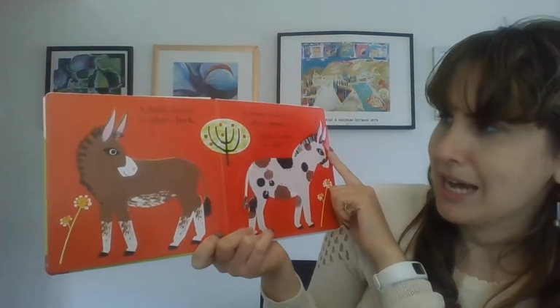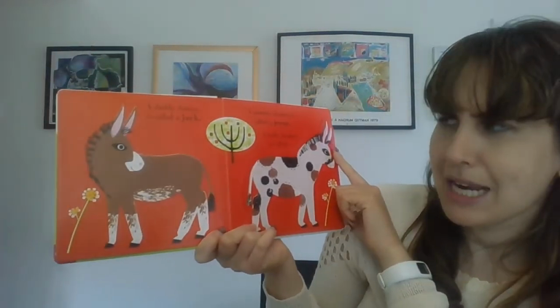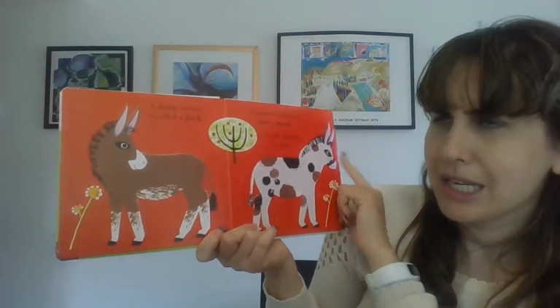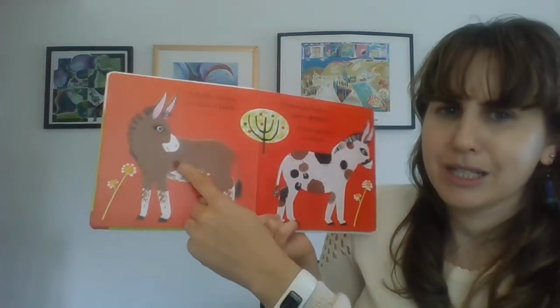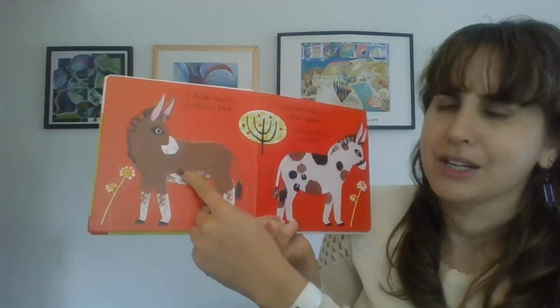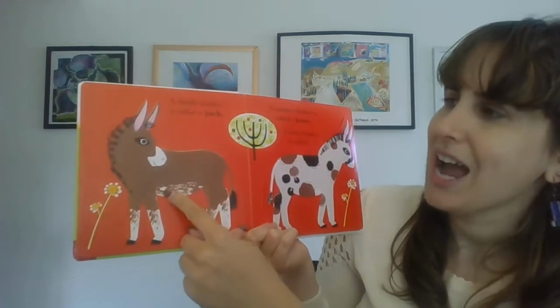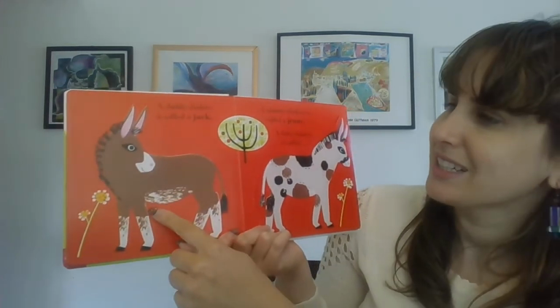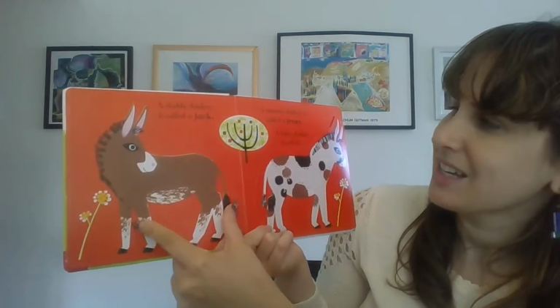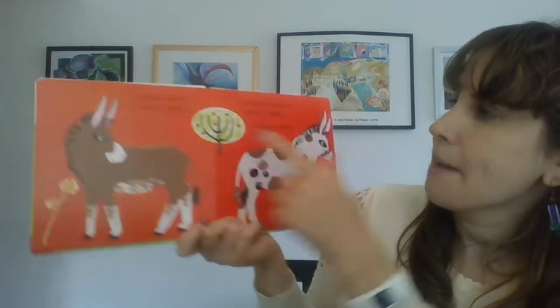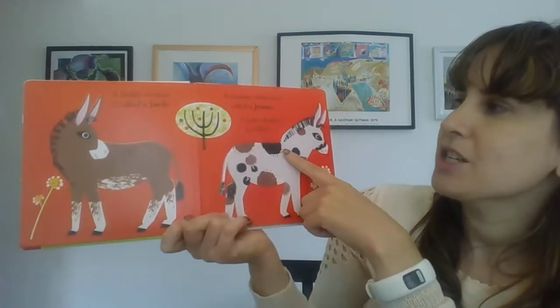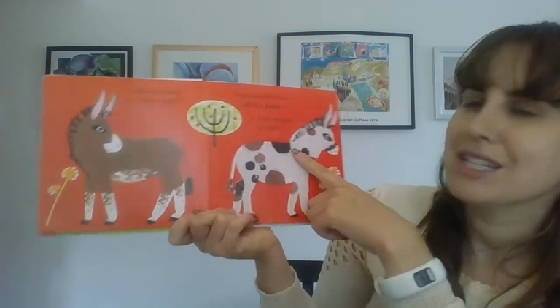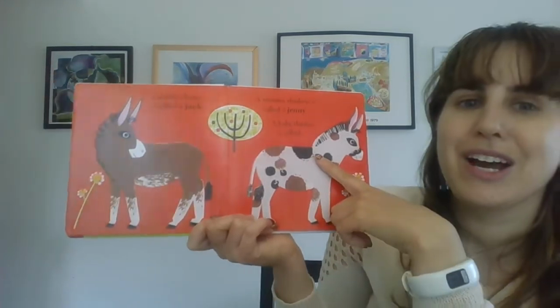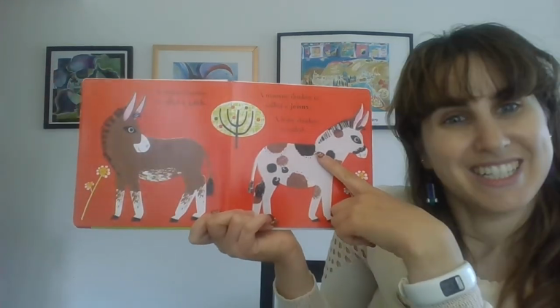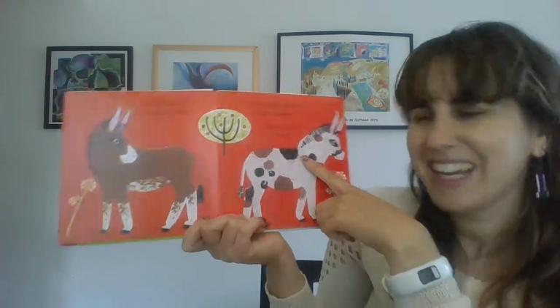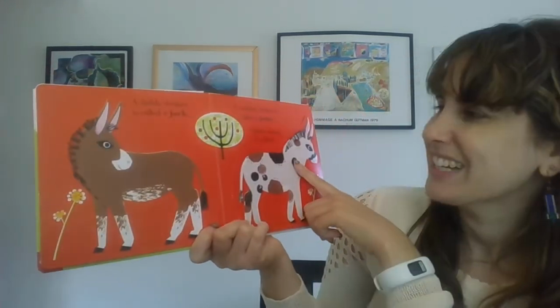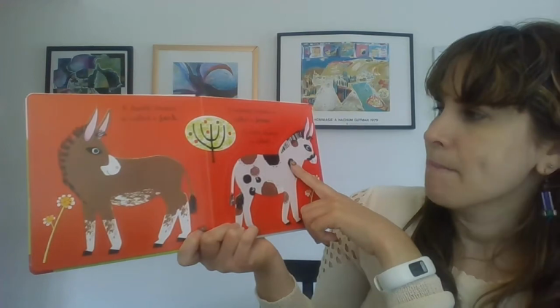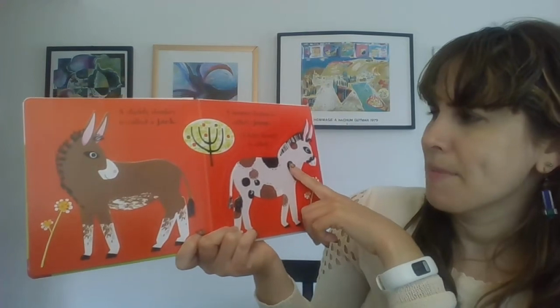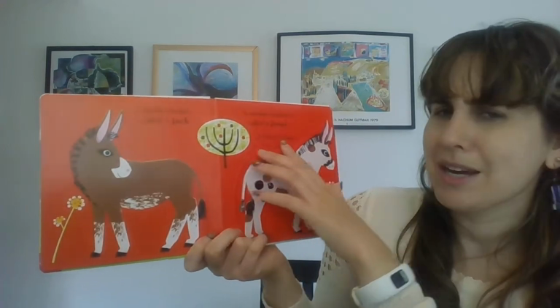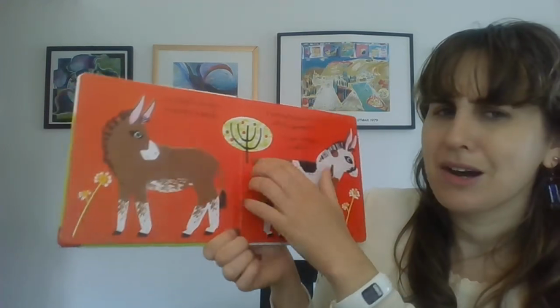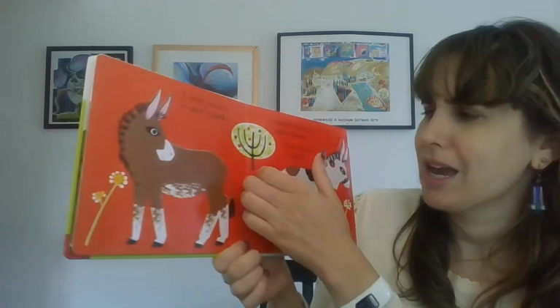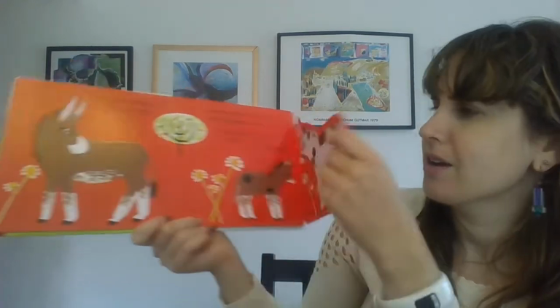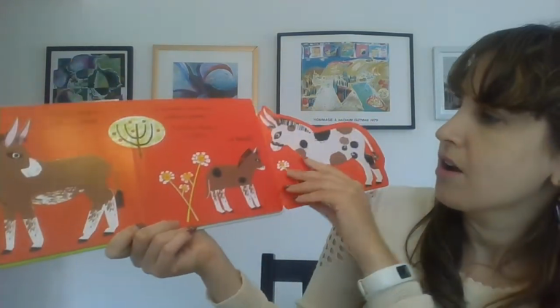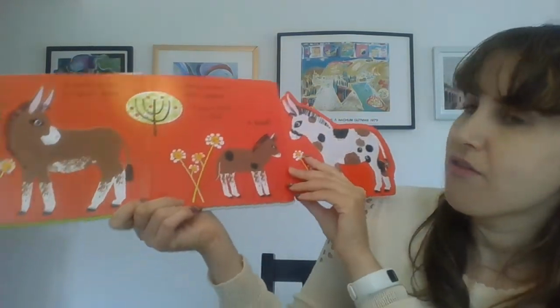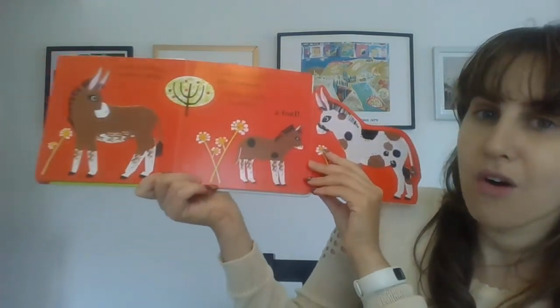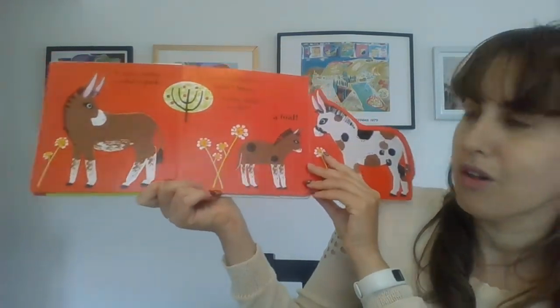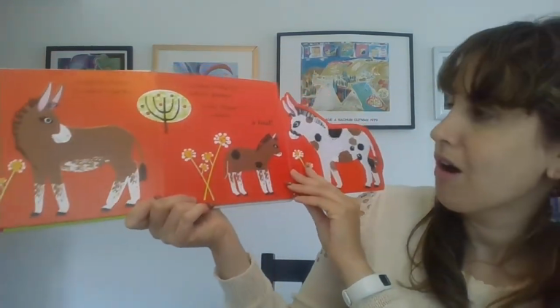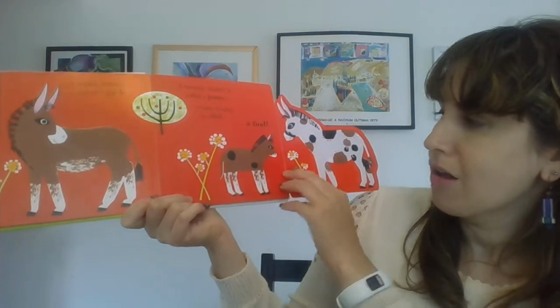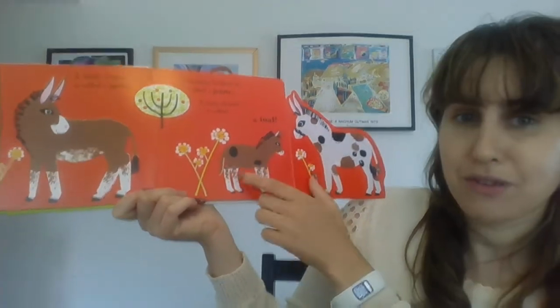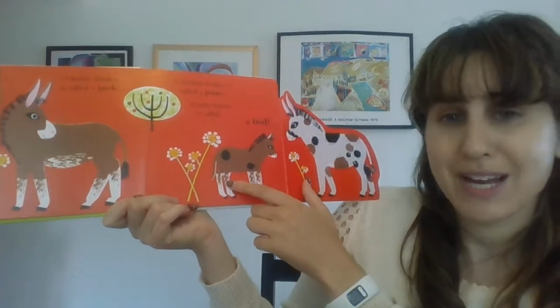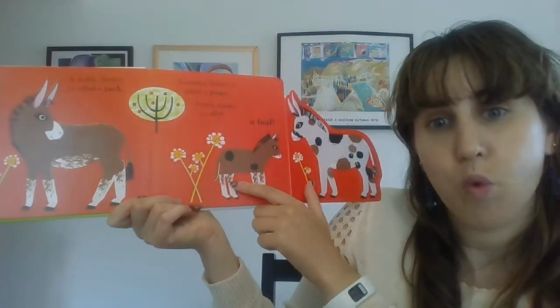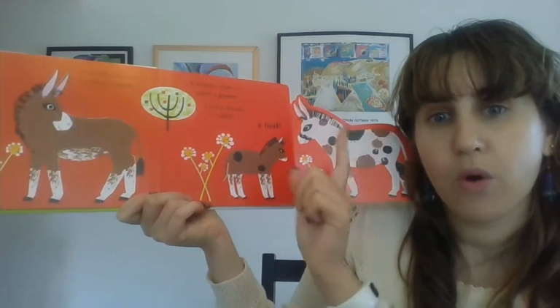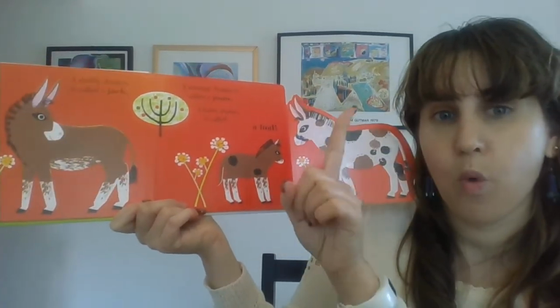A daddy donkey is called a jack. A mommy donkey is called a jenny. A baby donkey is called a foal. There's the foal. I see one foal. One.